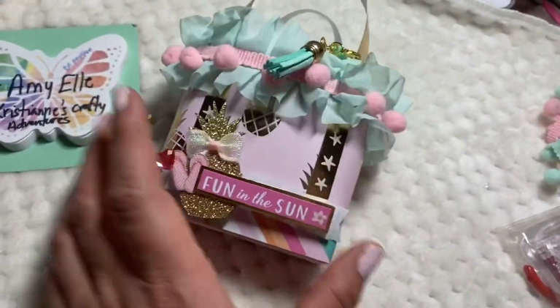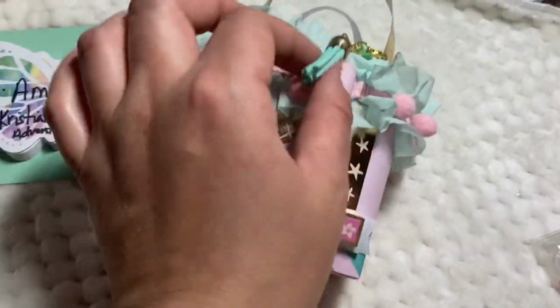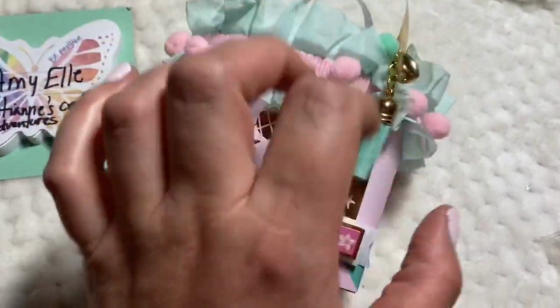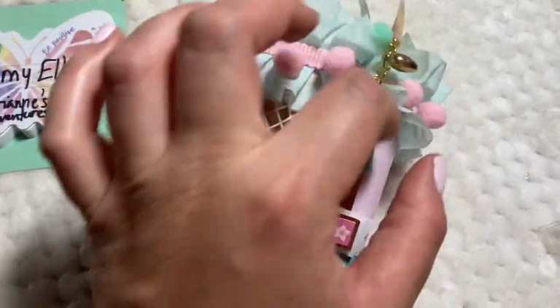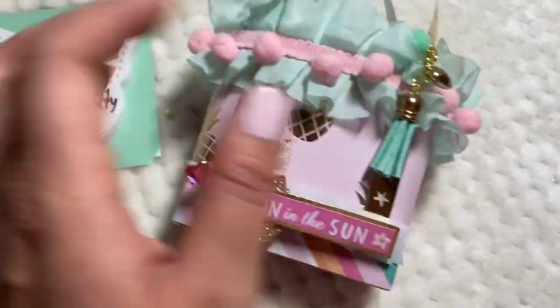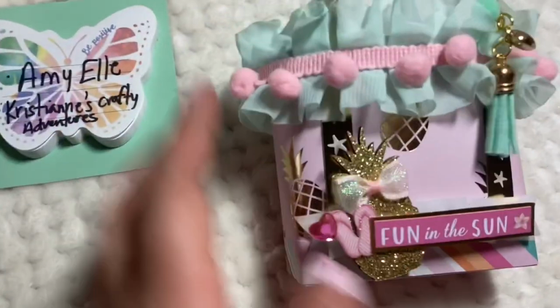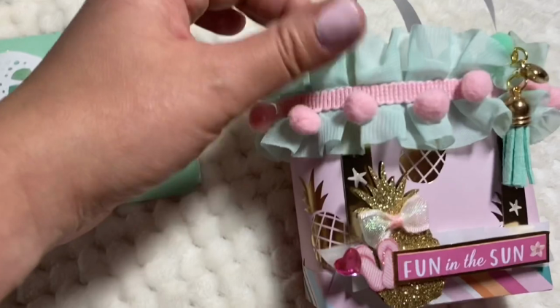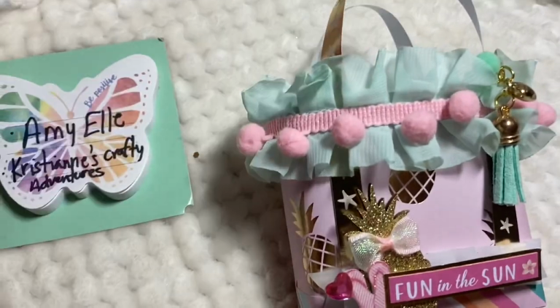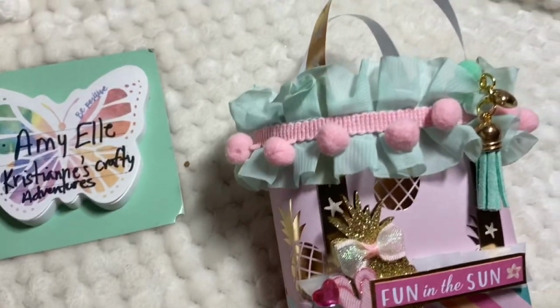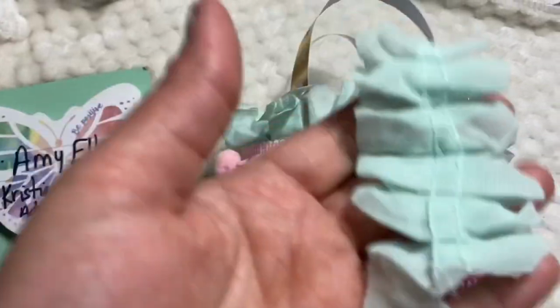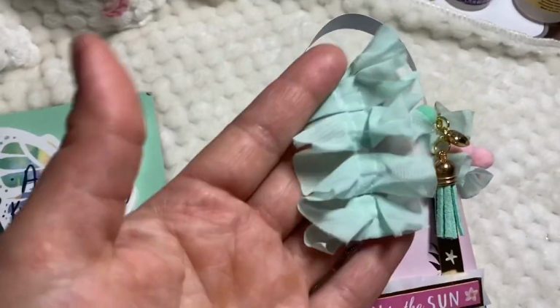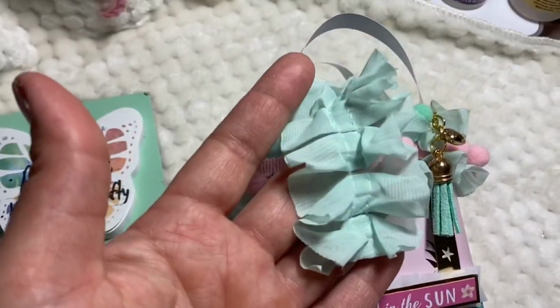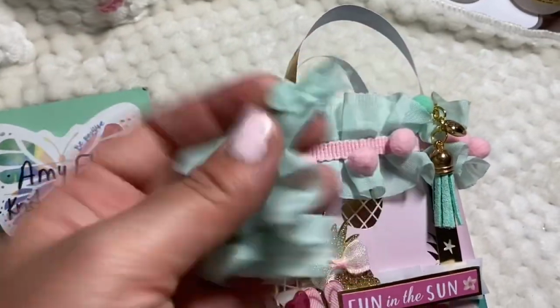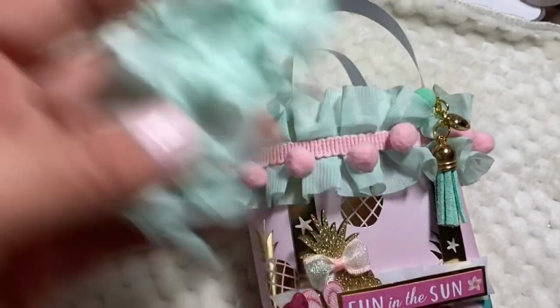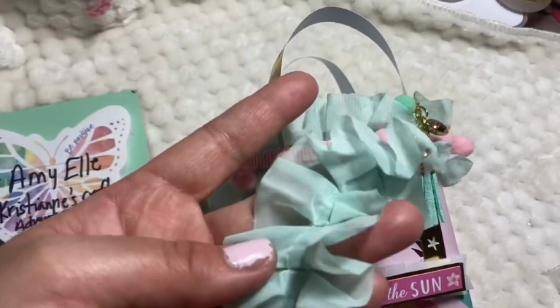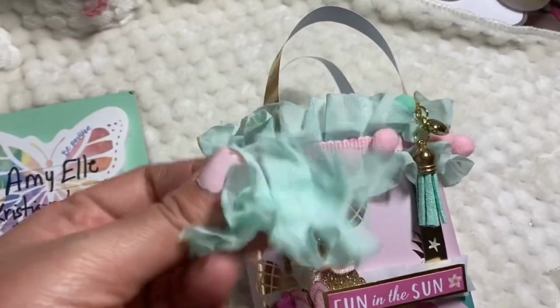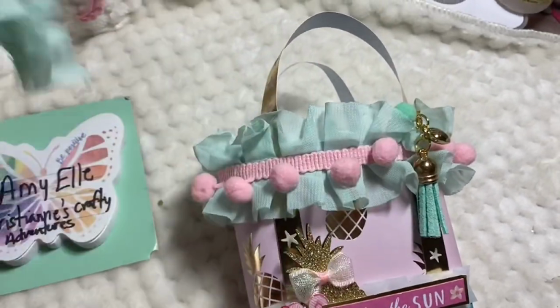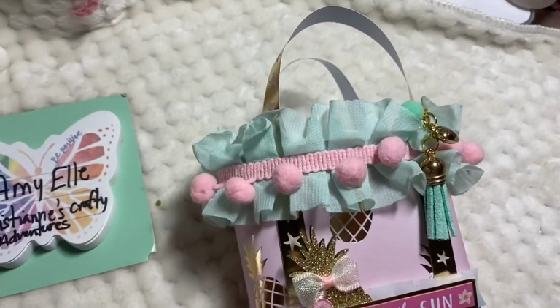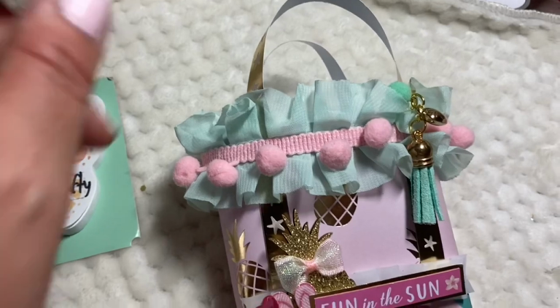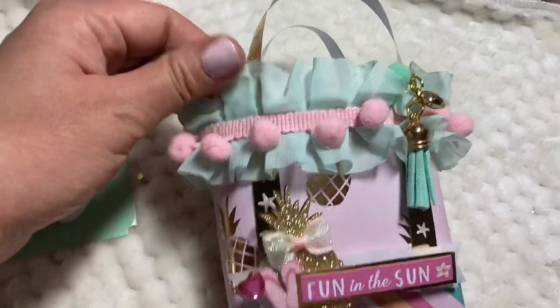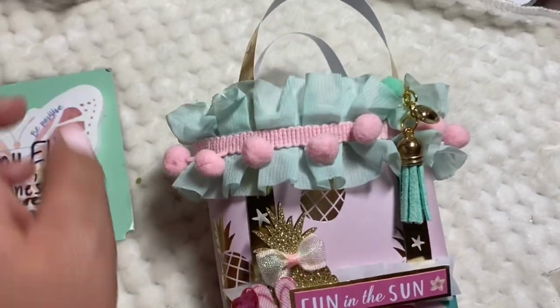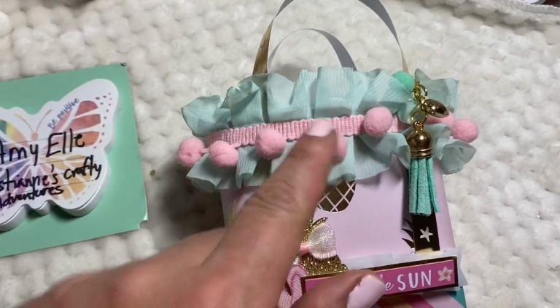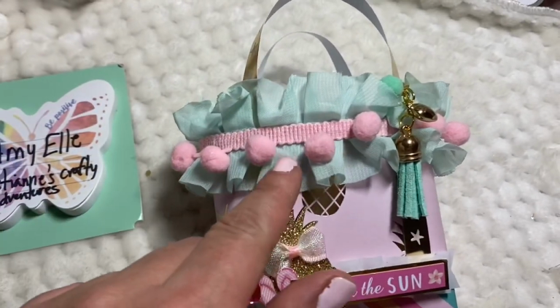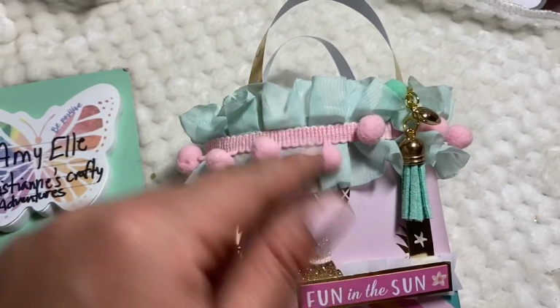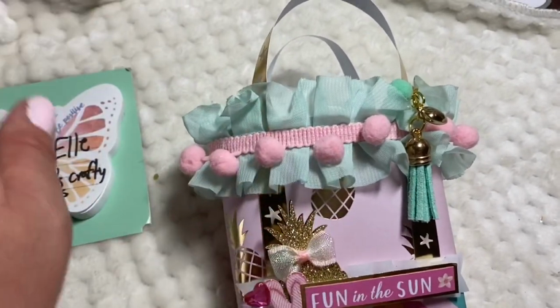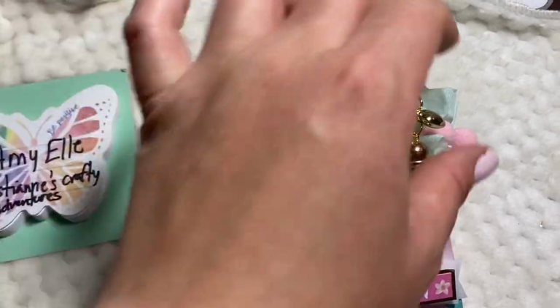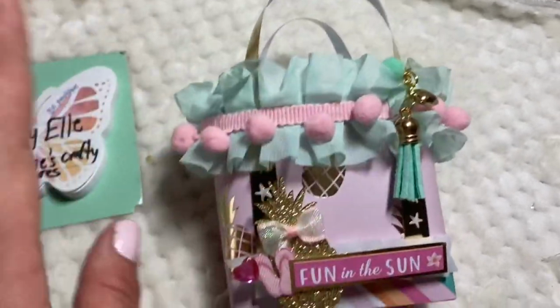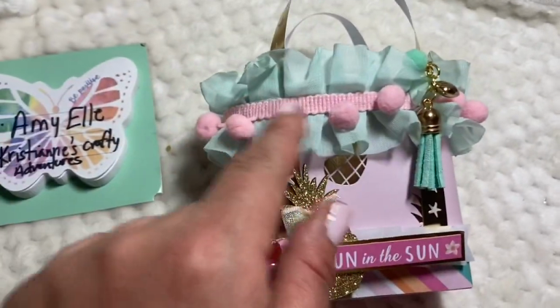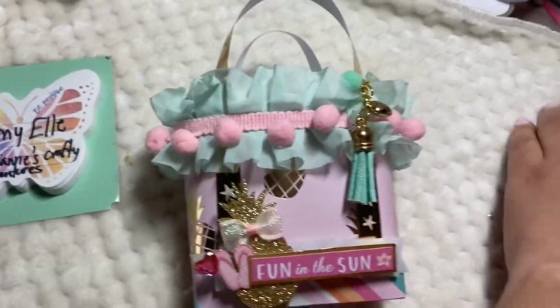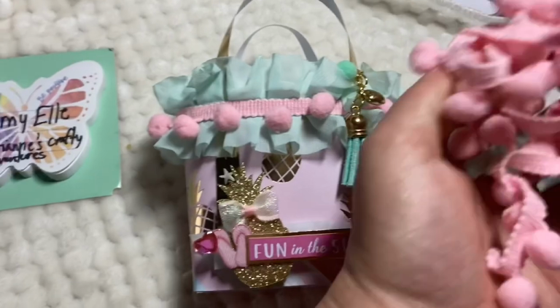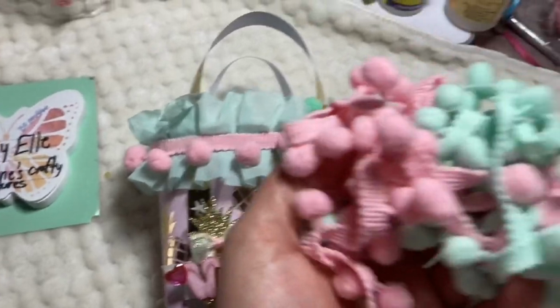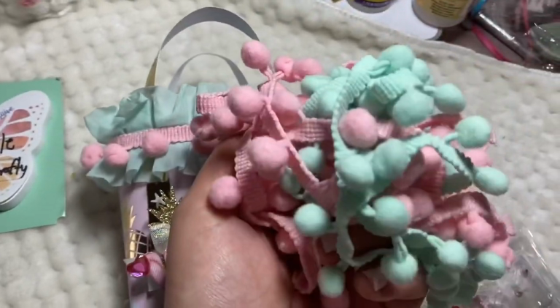Anywho, real quick — this little trim here I got from Ada the Paper Treasury, and this is the little bit I have left. I did make an order so hopefully I can get that in. I did want the black but it's still though. And this little pom-pom trim I got from AliExpress.